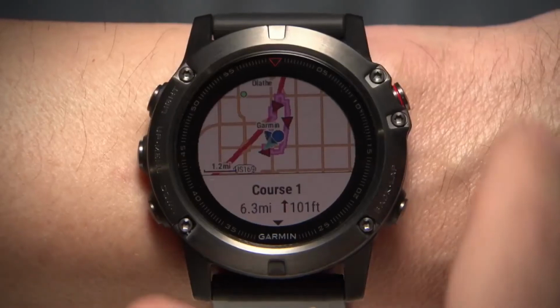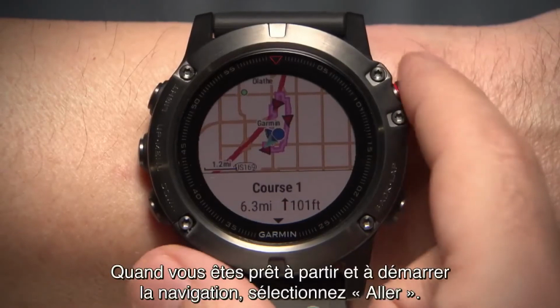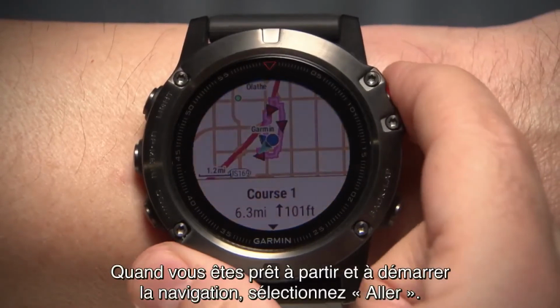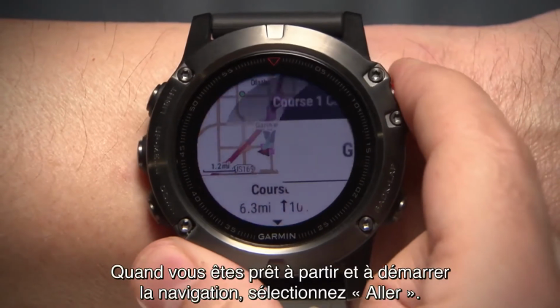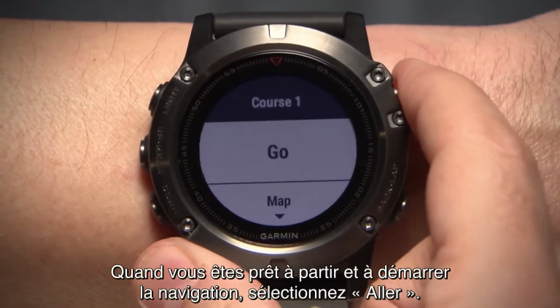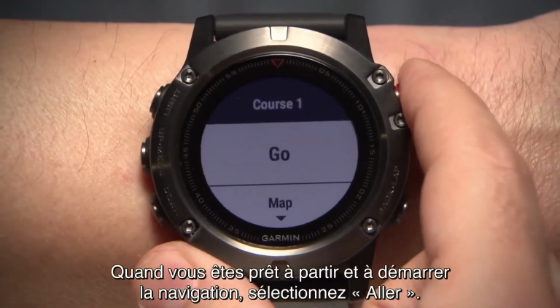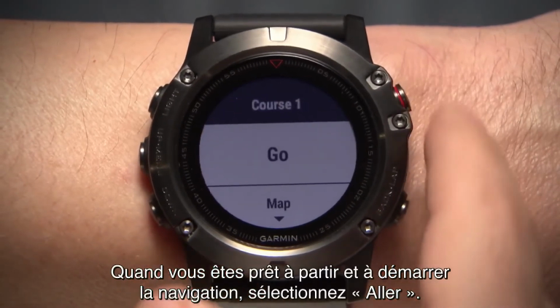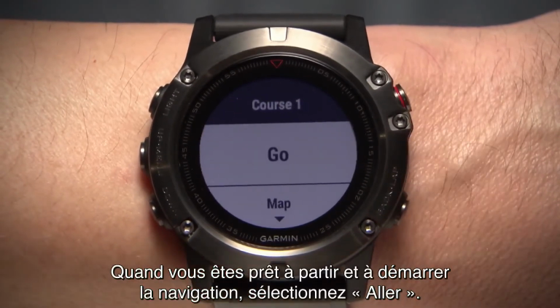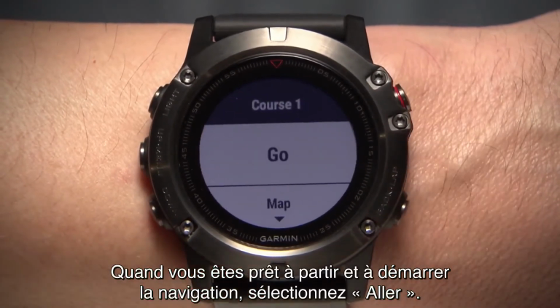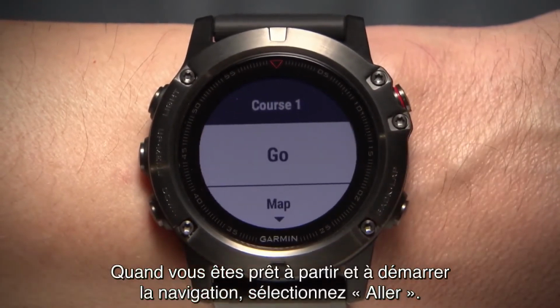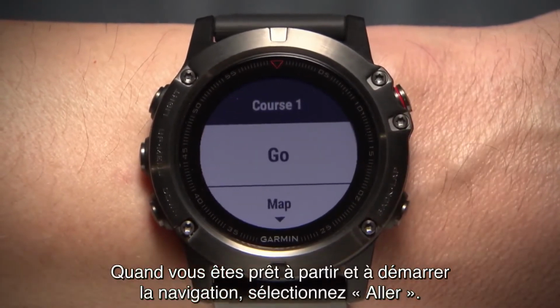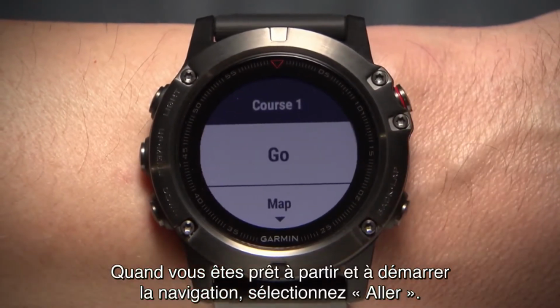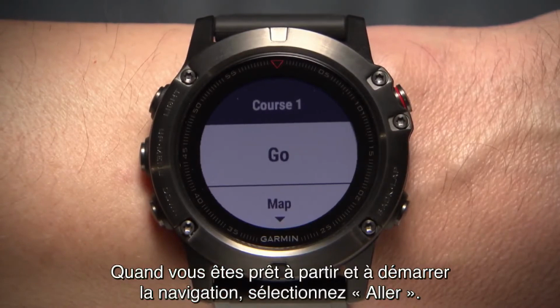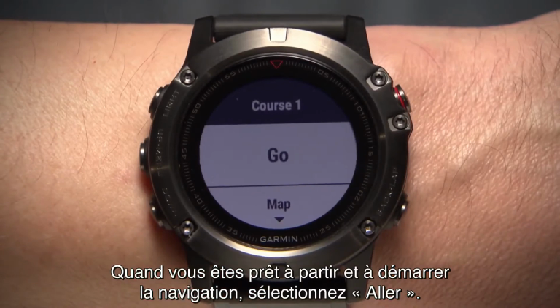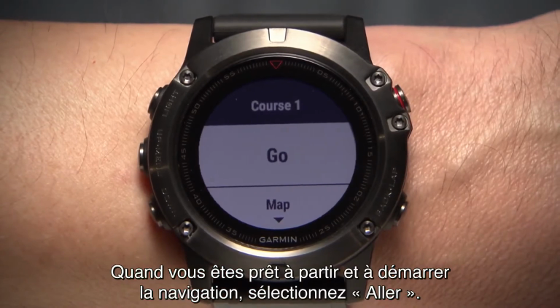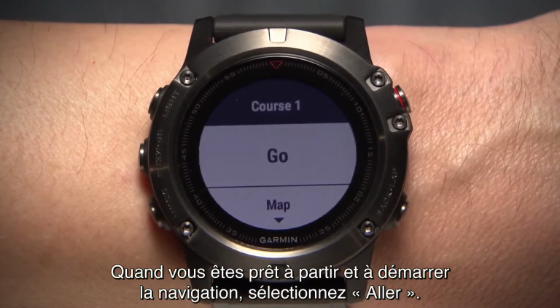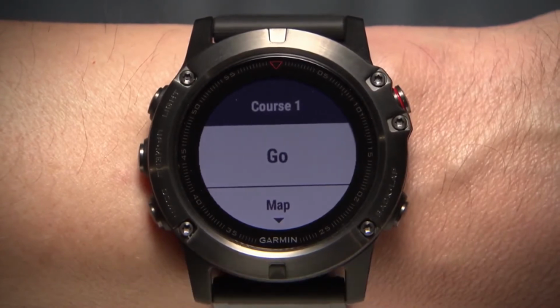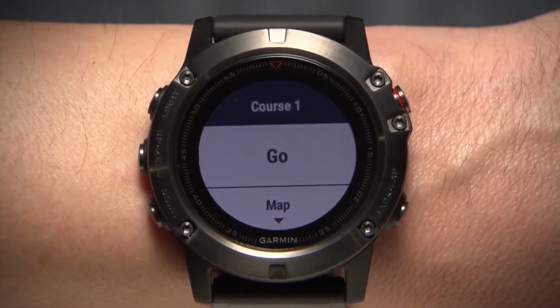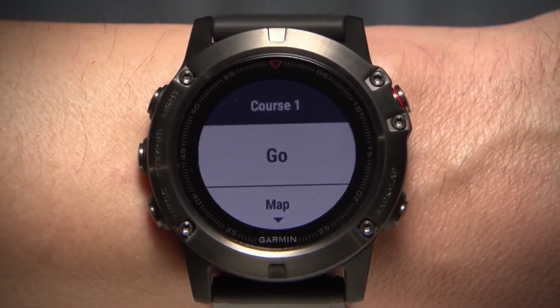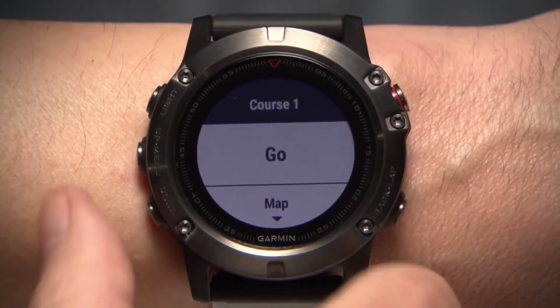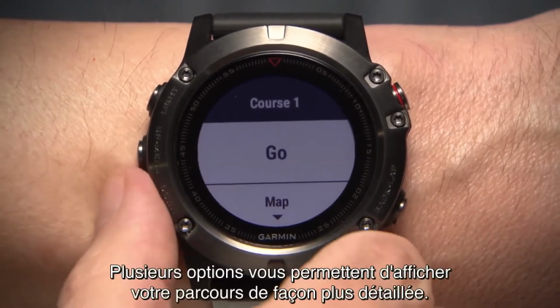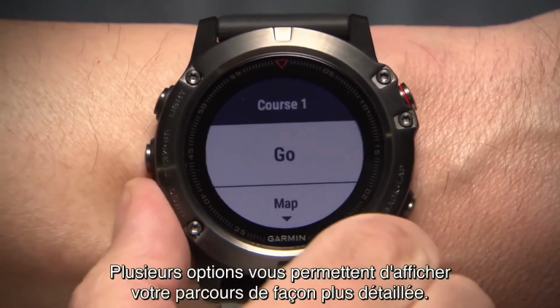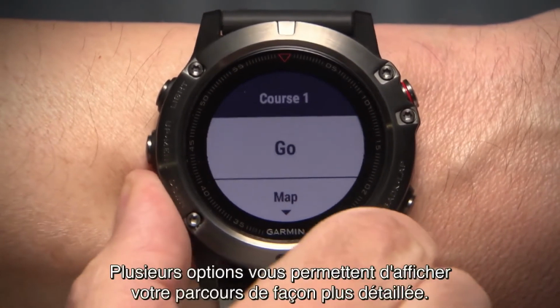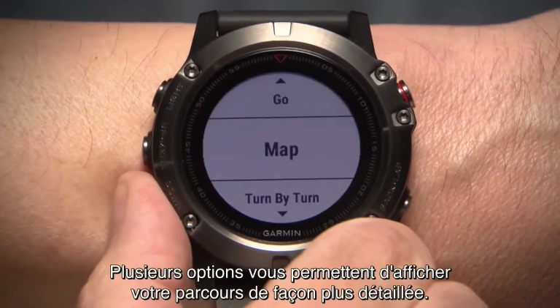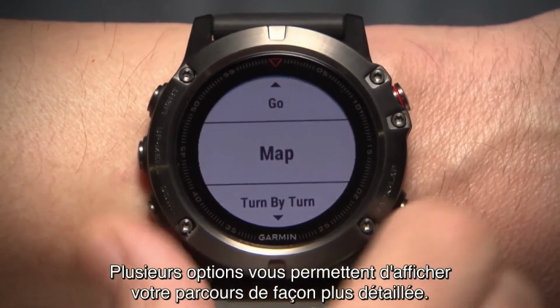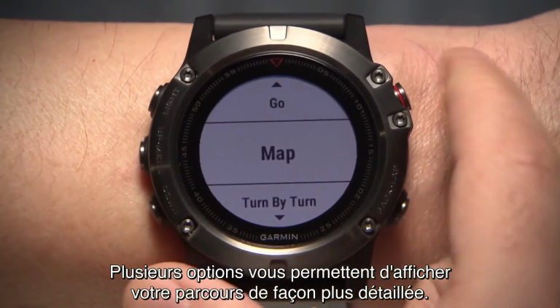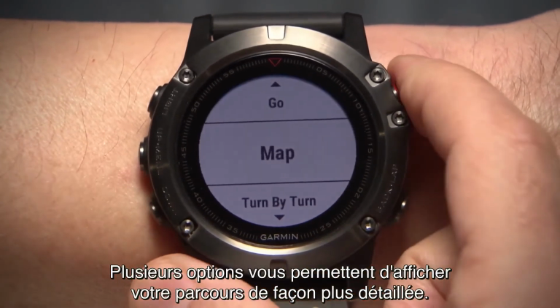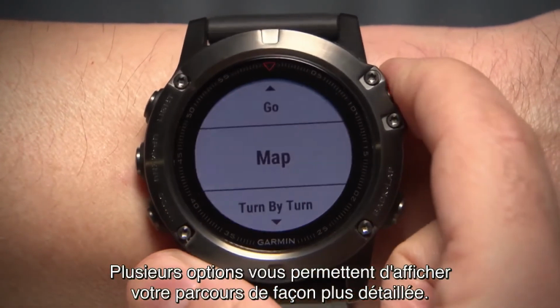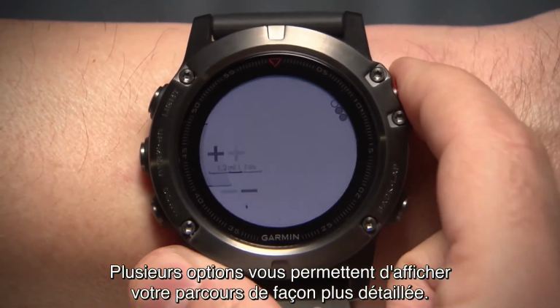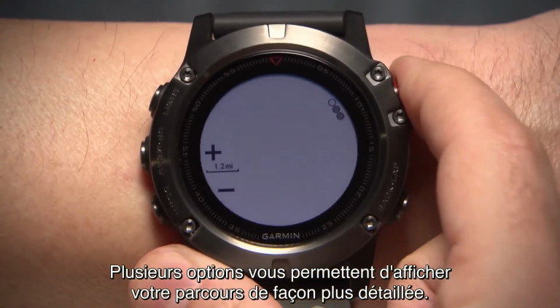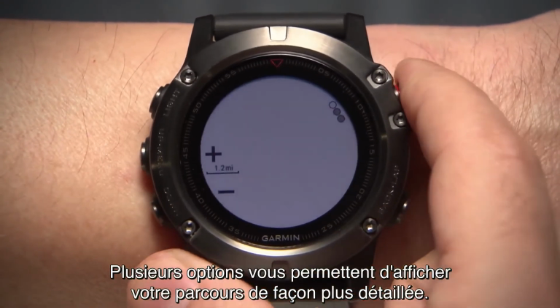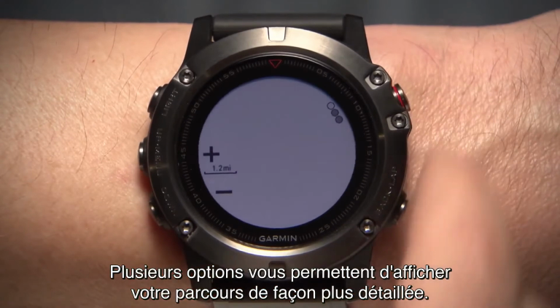If you're ready to start your trip and begin navigation, select Go. If you want to see your course in more detail, you have a few options.